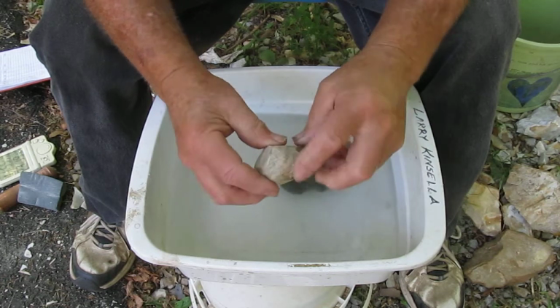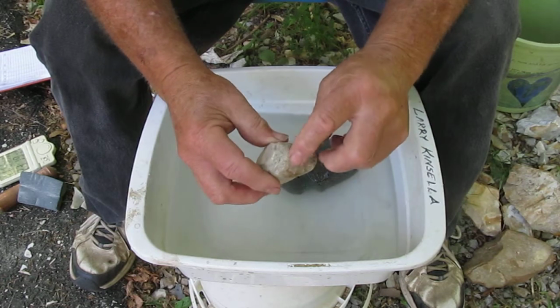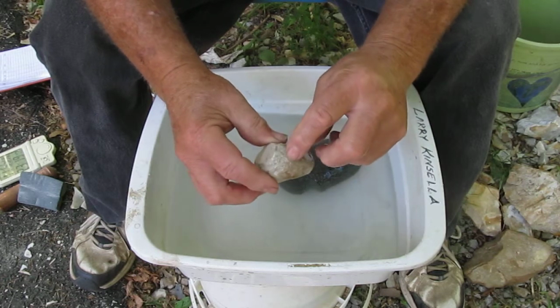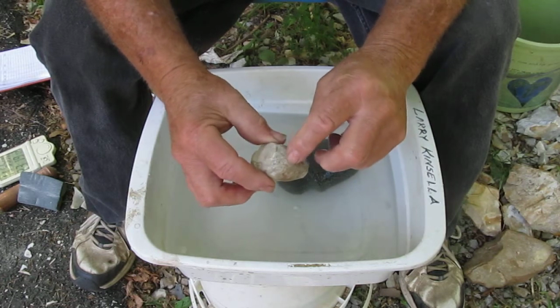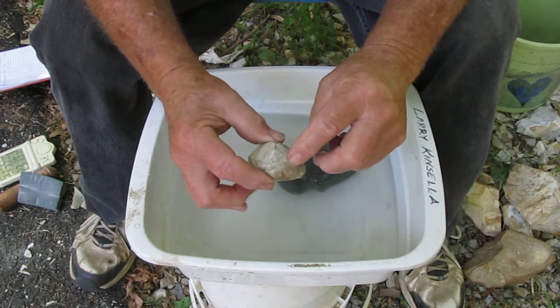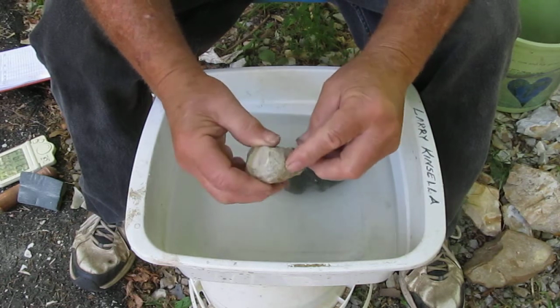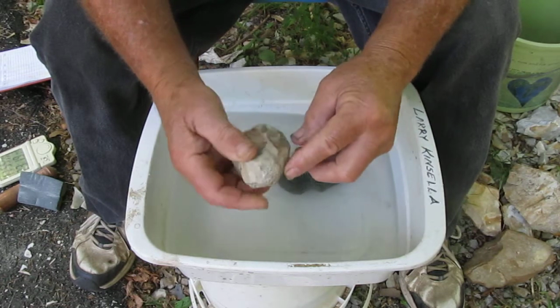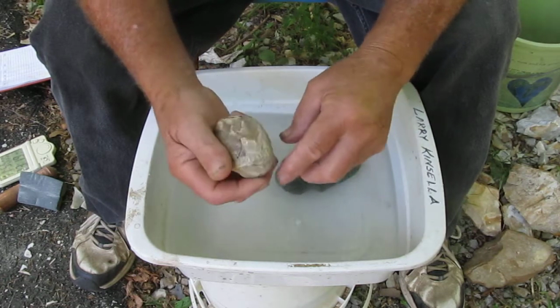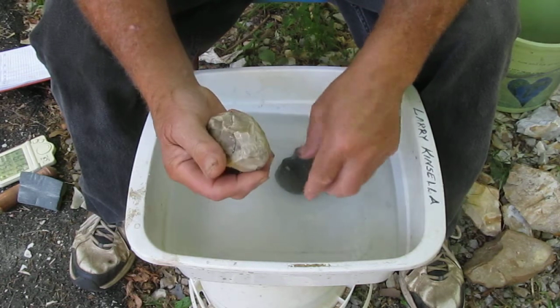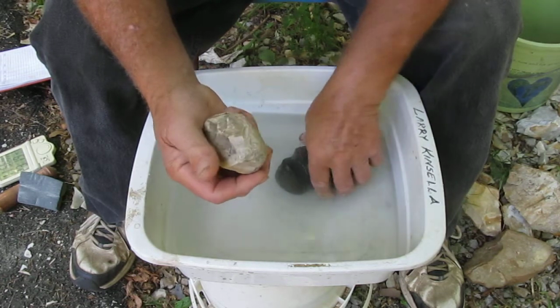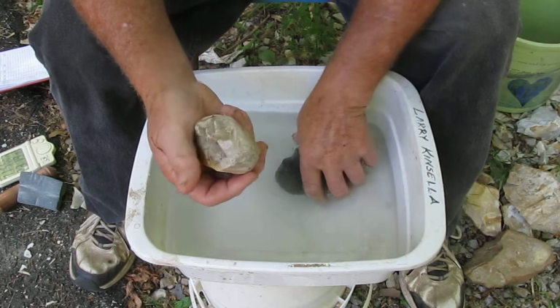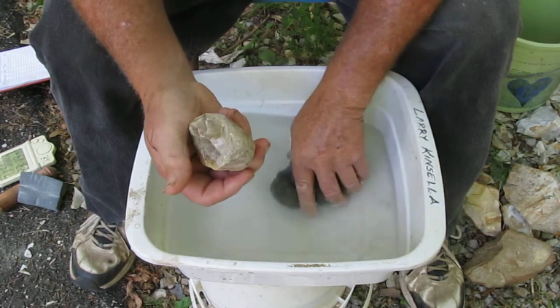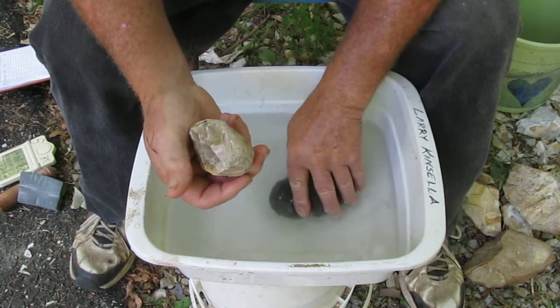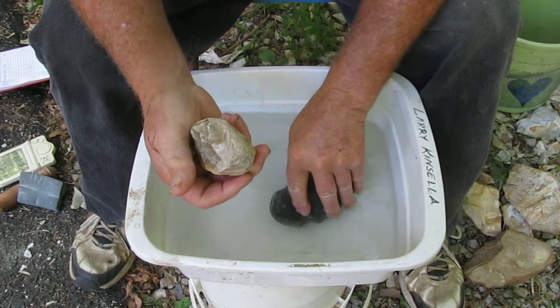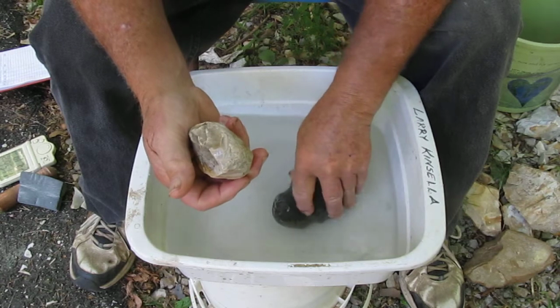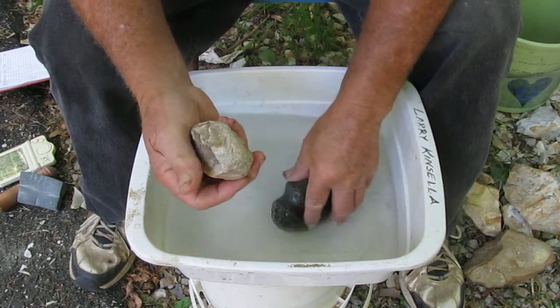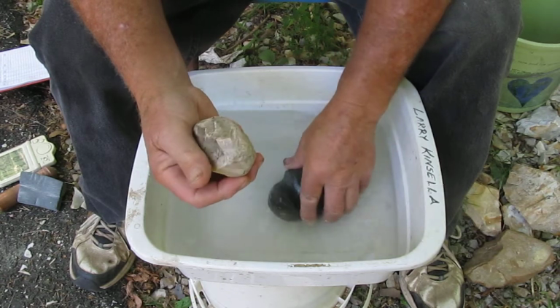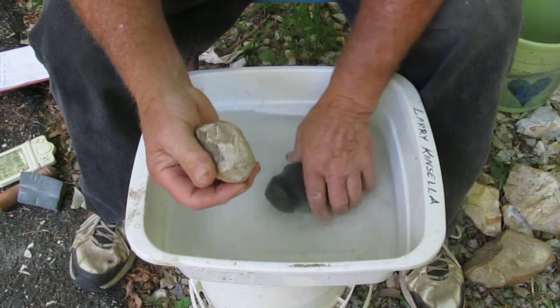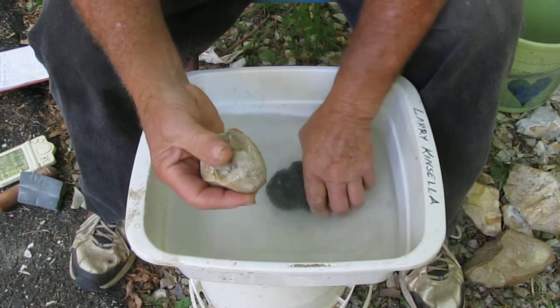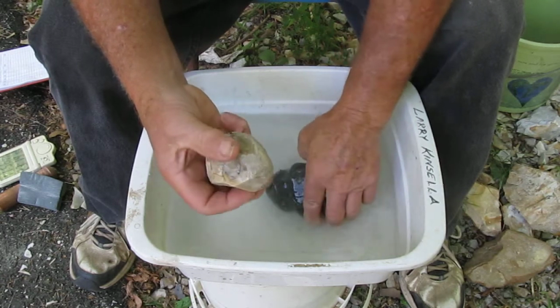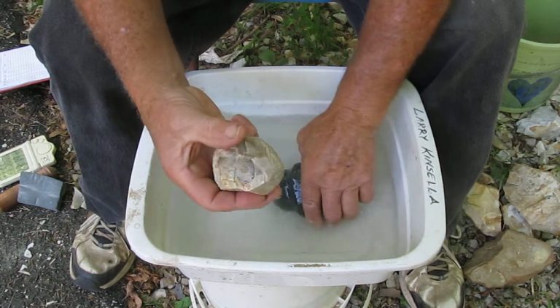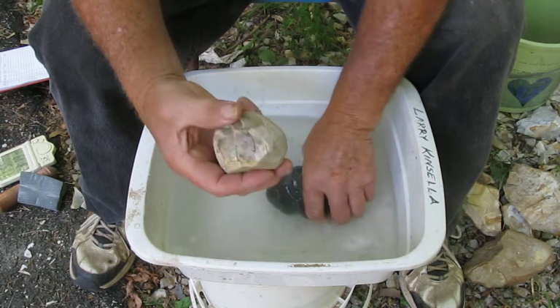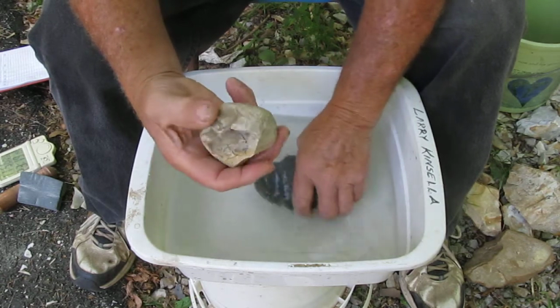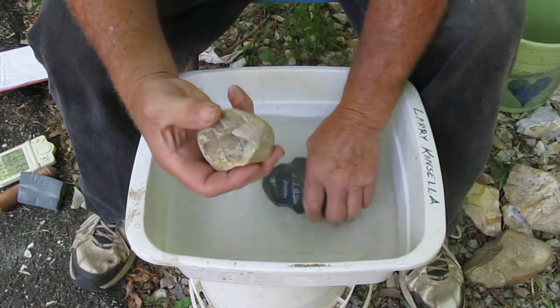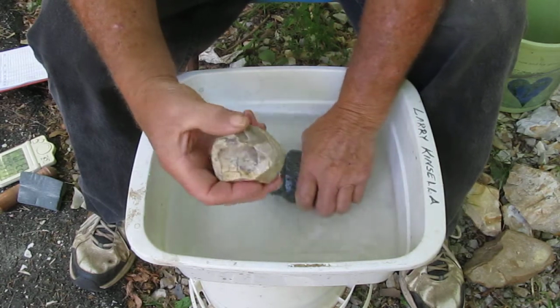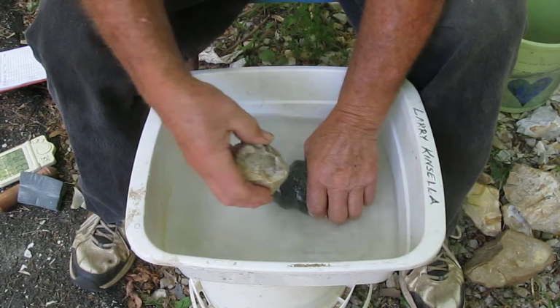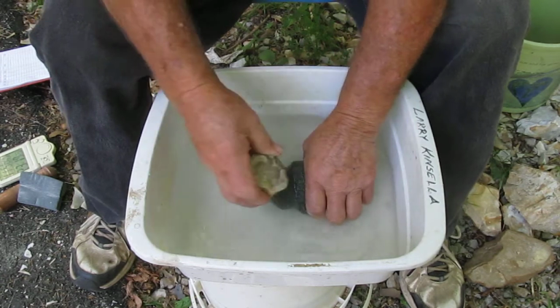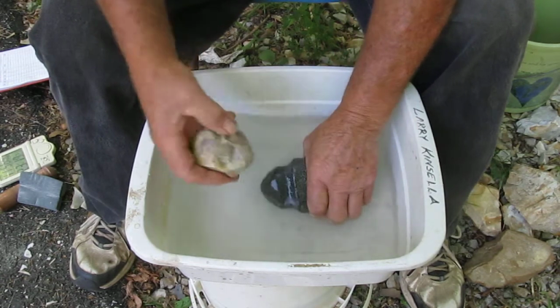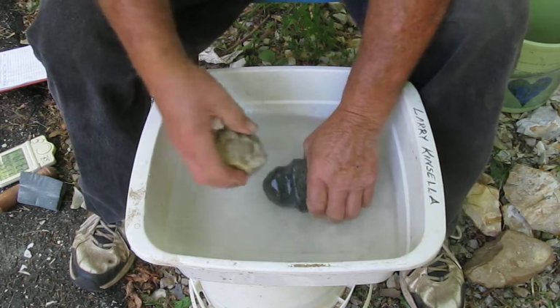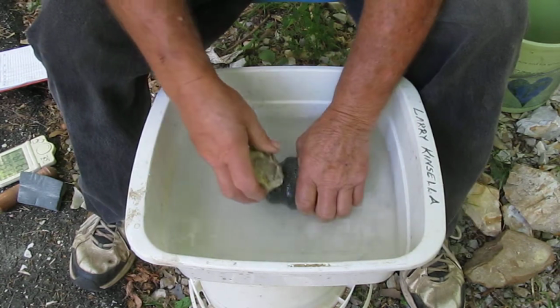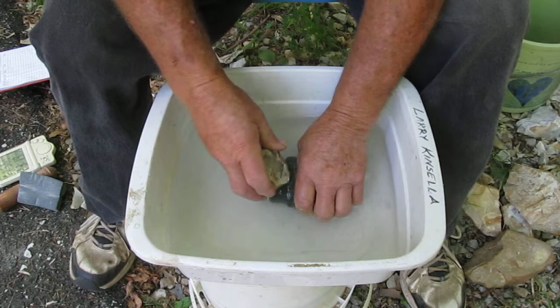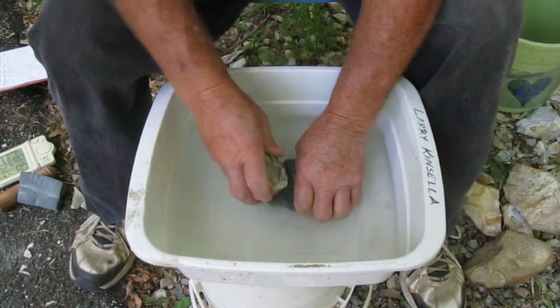You've got all these nice little points on it that are really abrasive. So what I'm going to do is just start grinding with that, a little at a time.